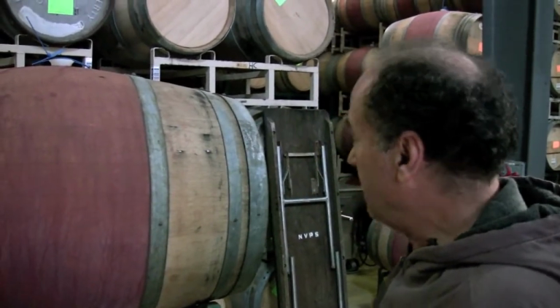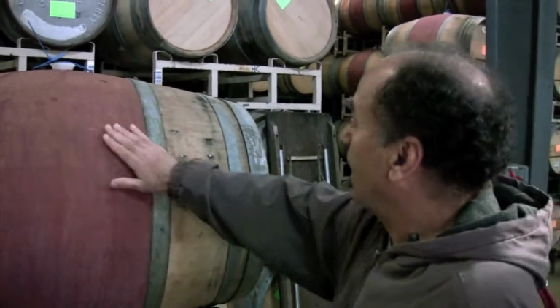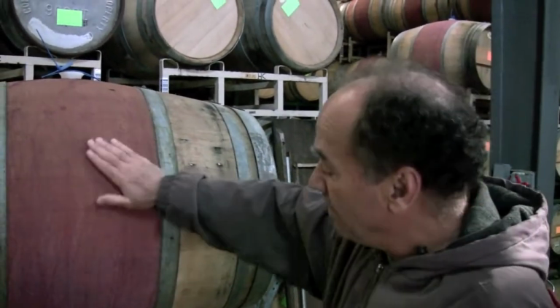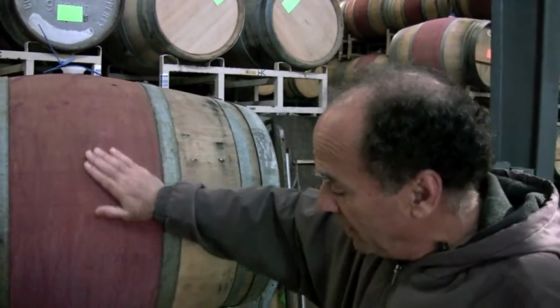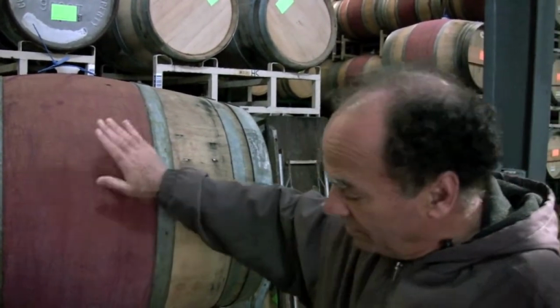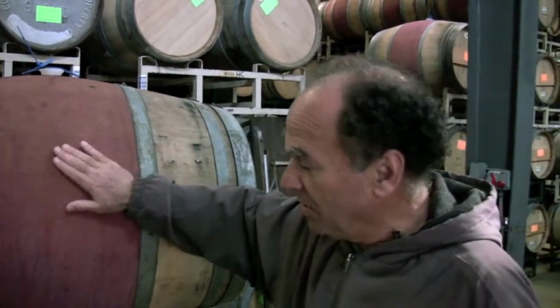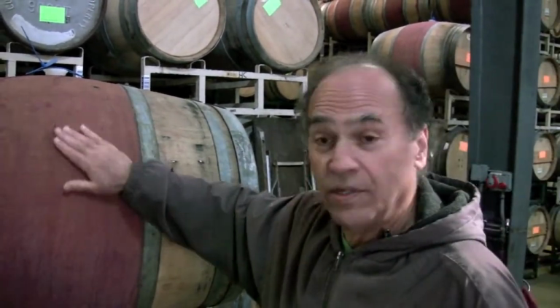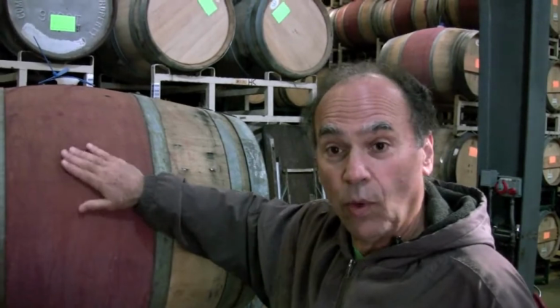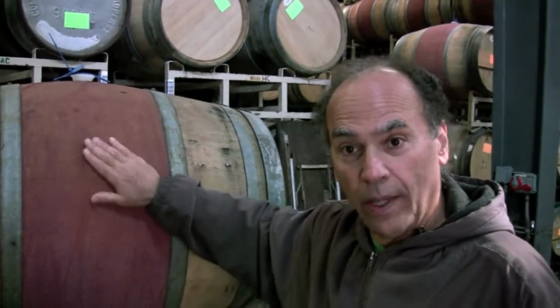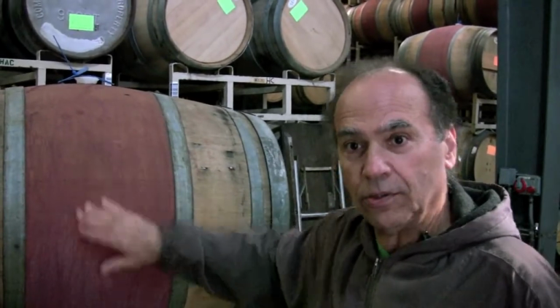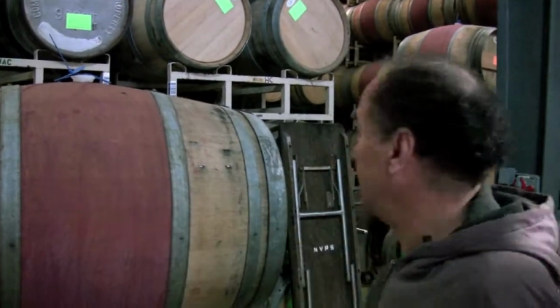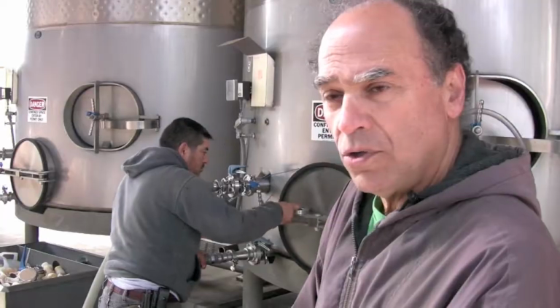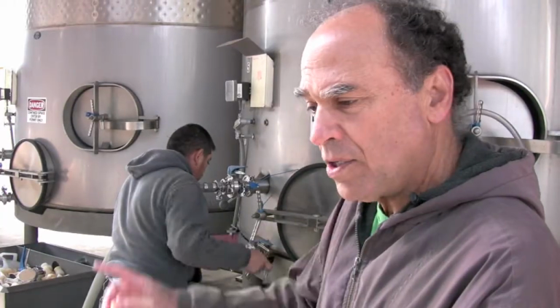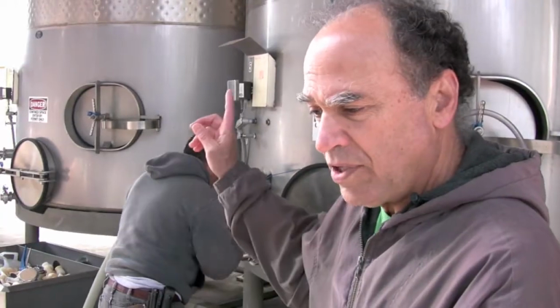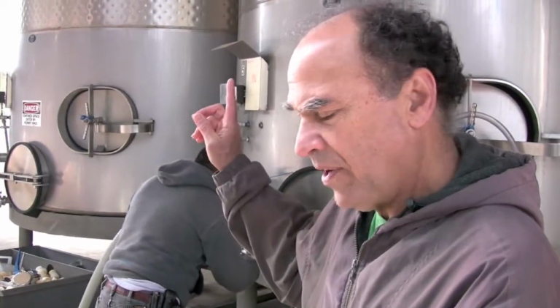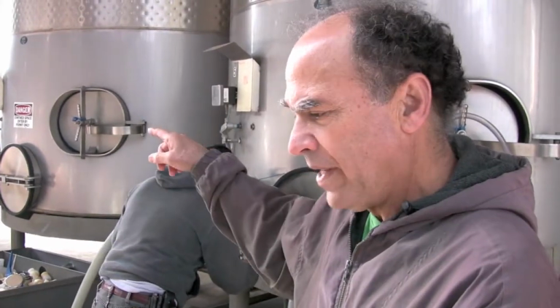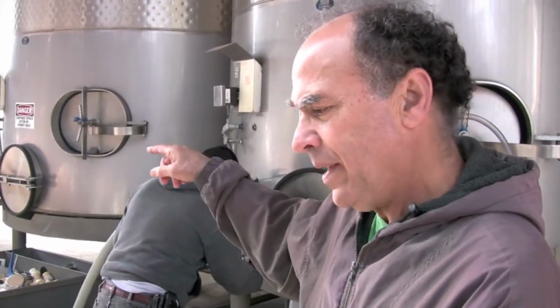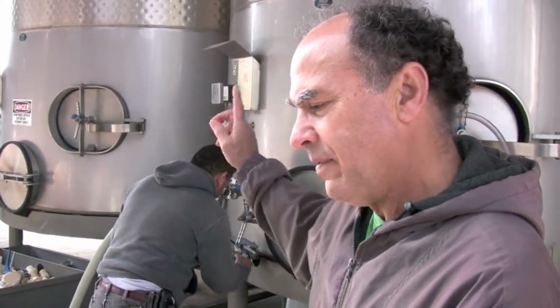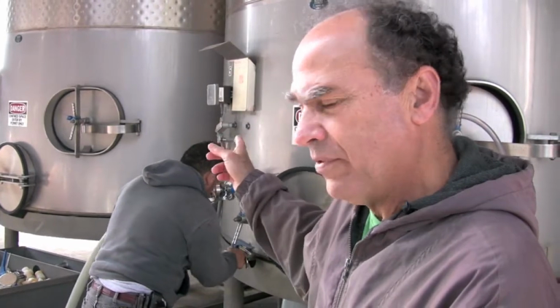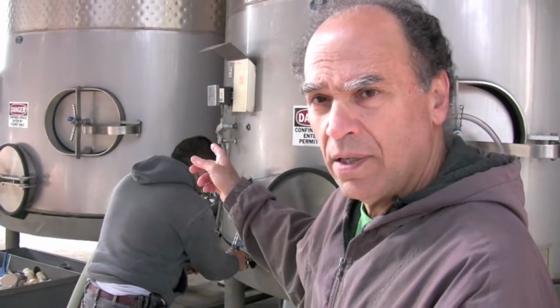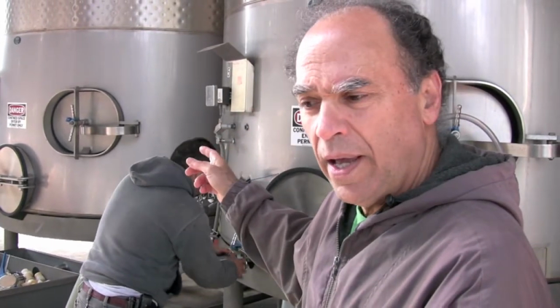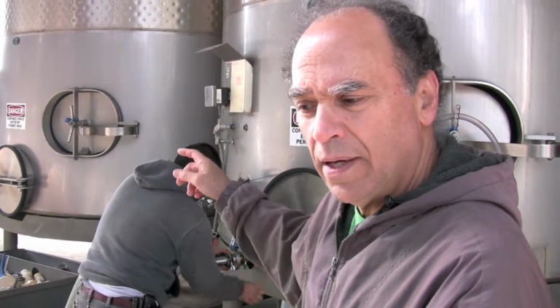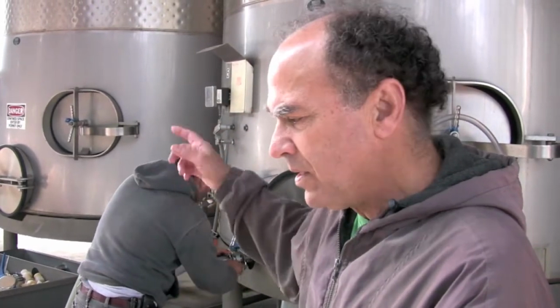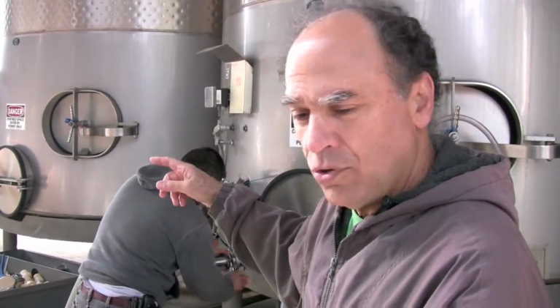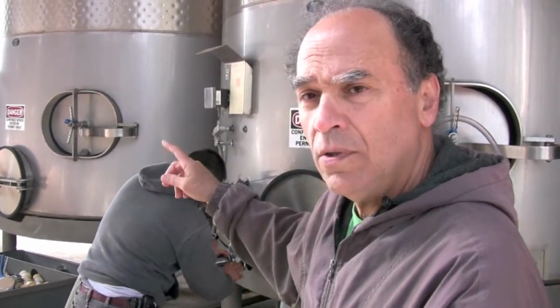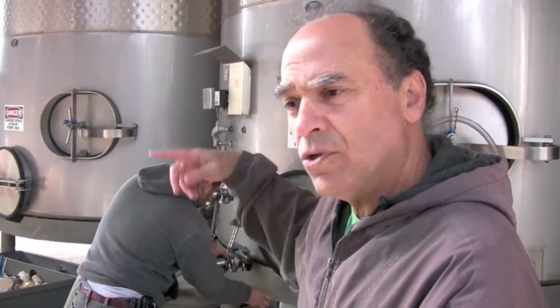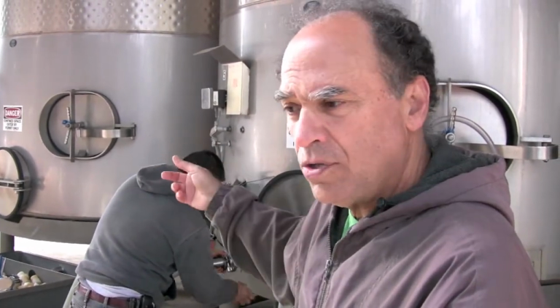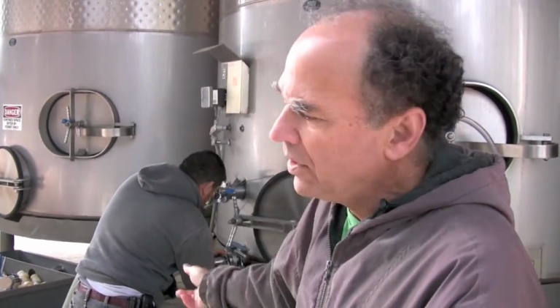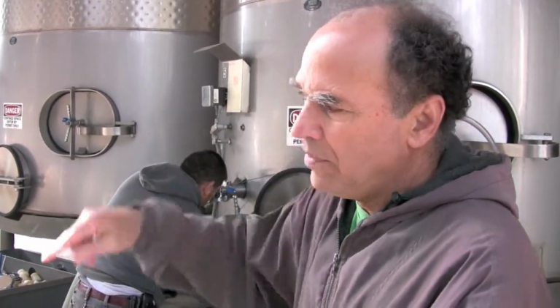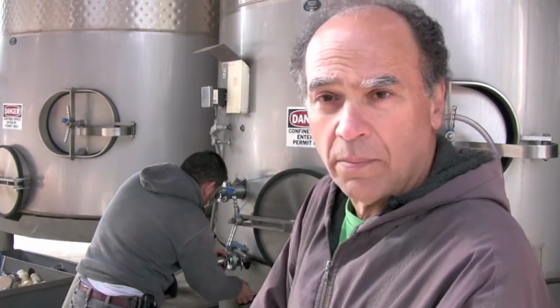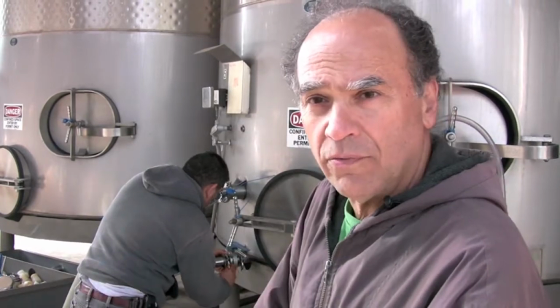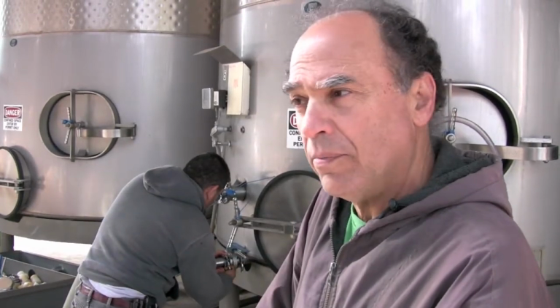These barrels probably need to be painted again because you can see that over time it washes away a little bit. Behind us we have a tank of Cabernet and a tank of Cabernet Franc. We're adding some SO2, circulating the SO2, and then we're going to refill our barrels from that.